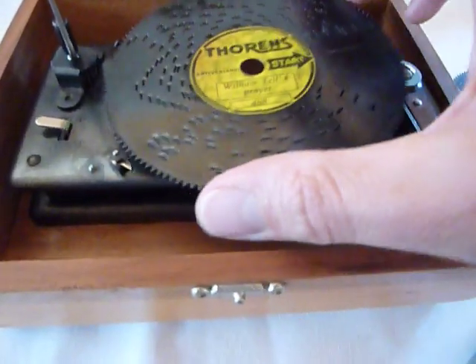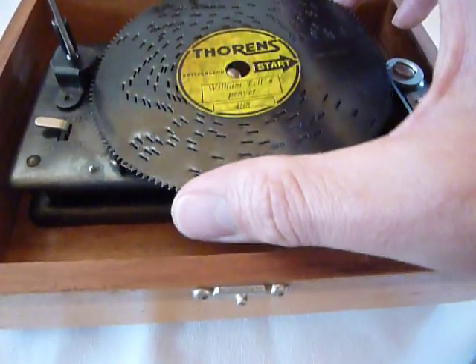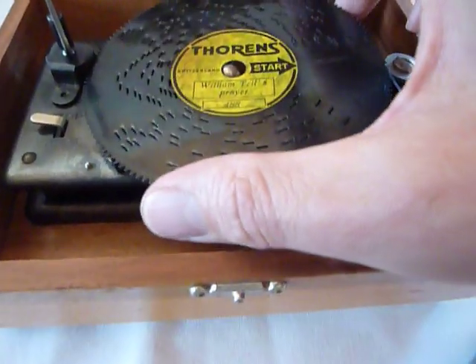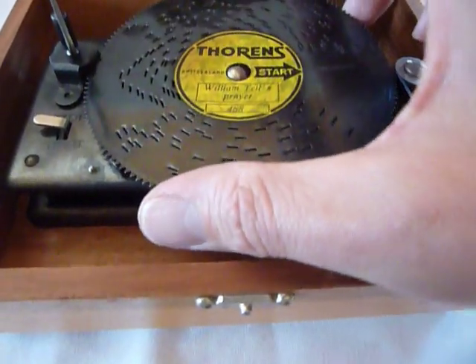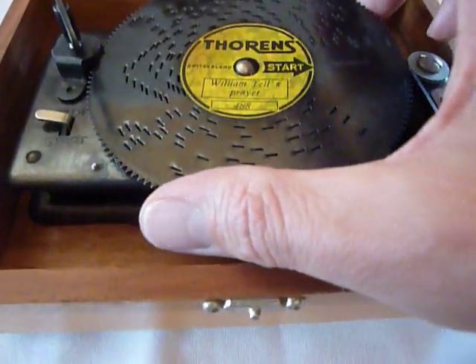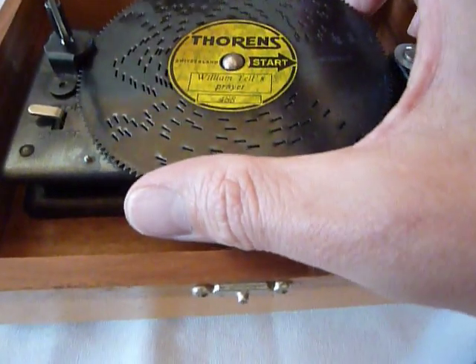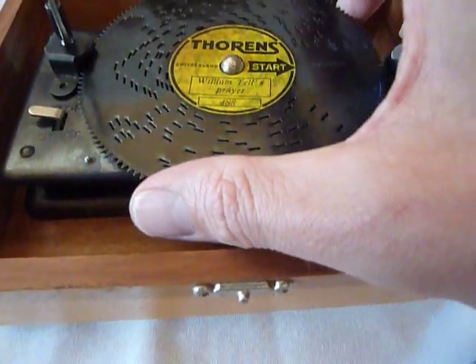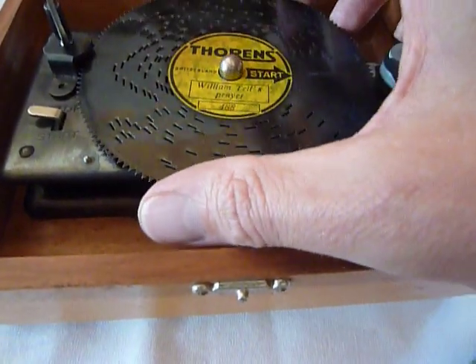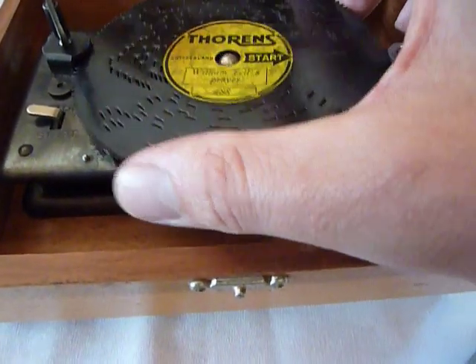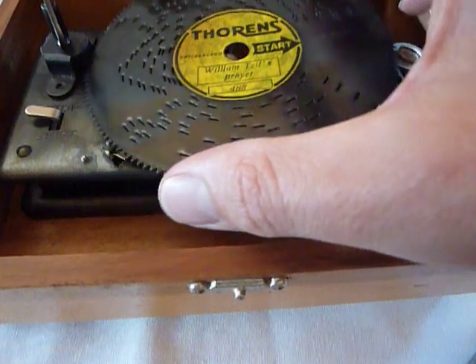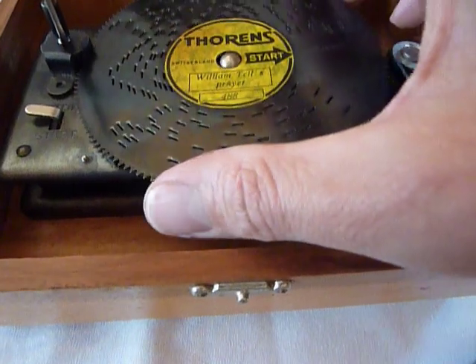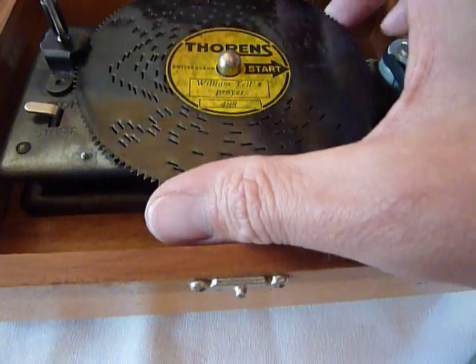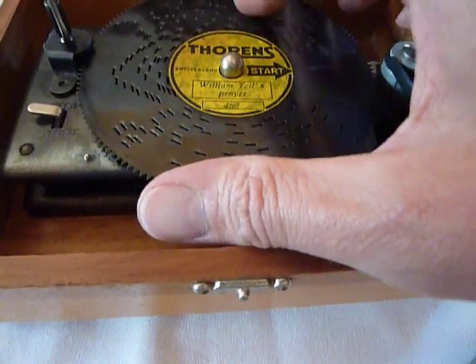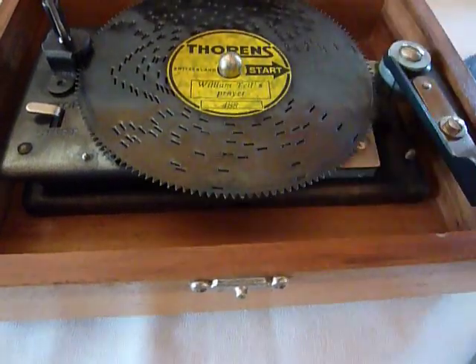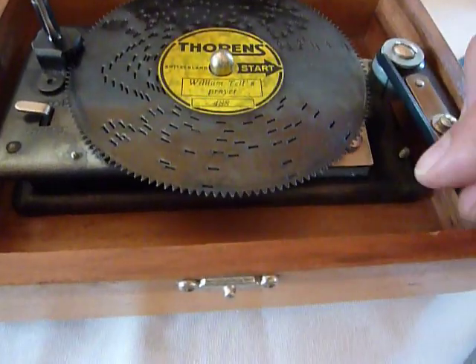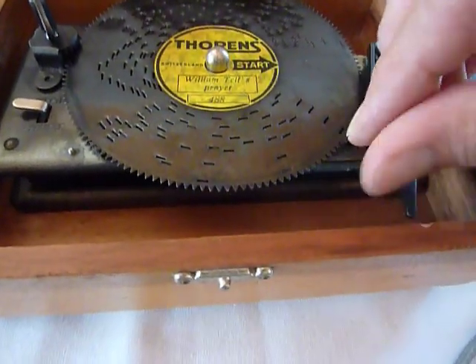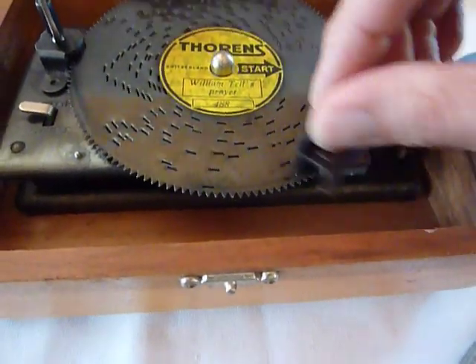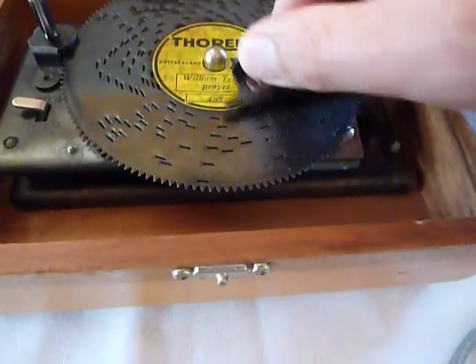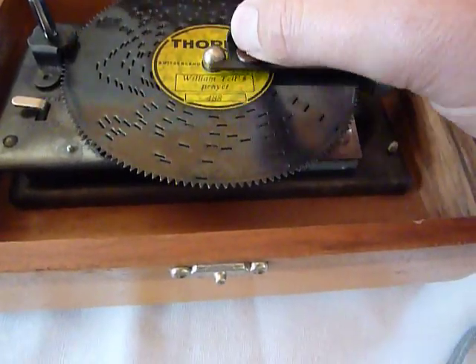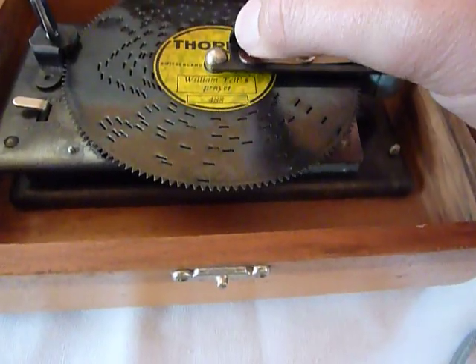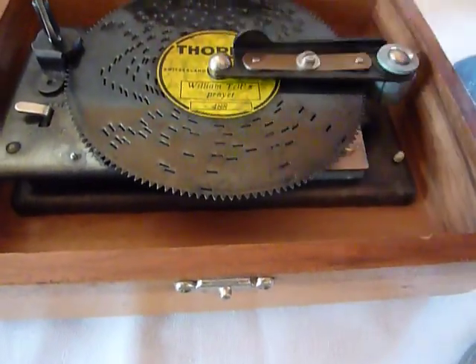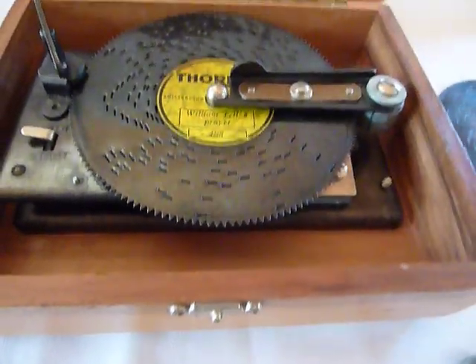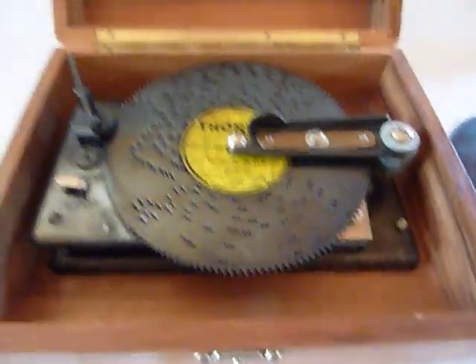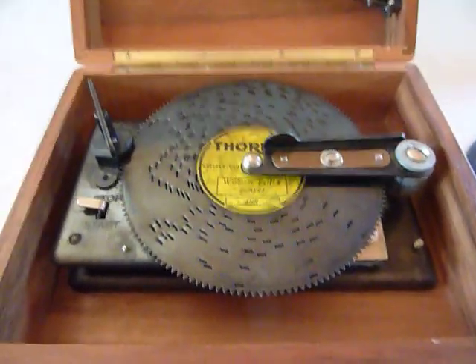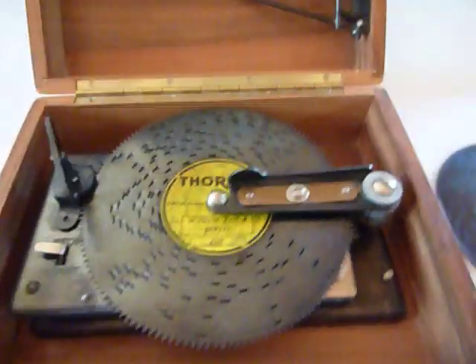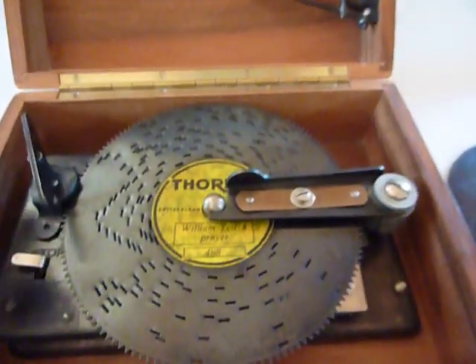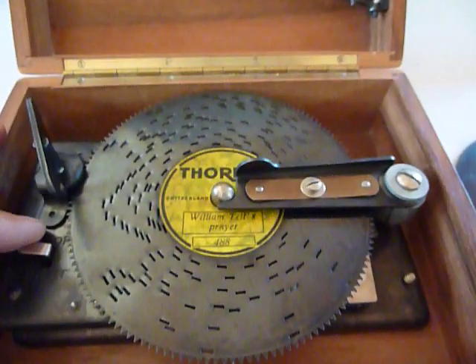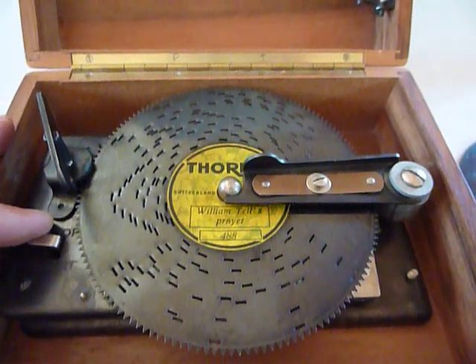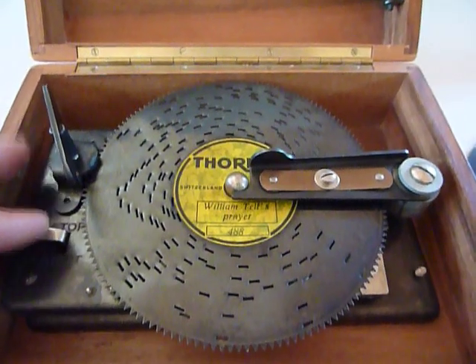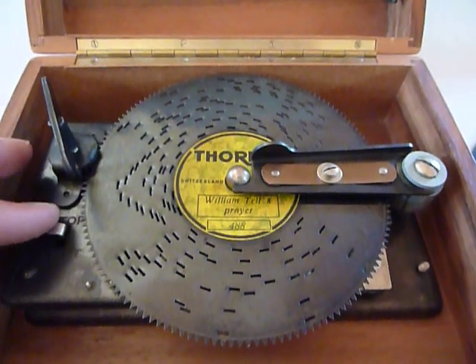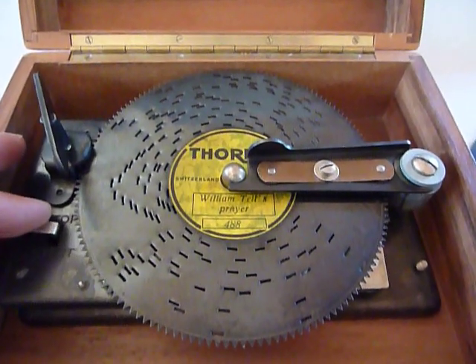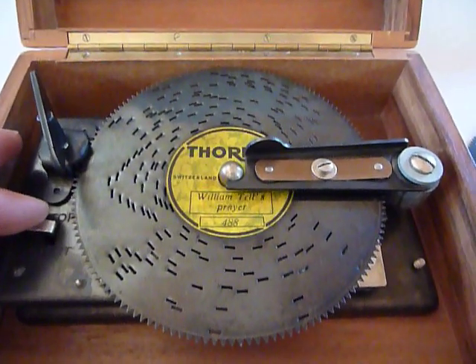I'm going to put another song in. This one's not a Christmas song — it's William Tell's Prayer, which is also a nice one. Let's listen to it play.